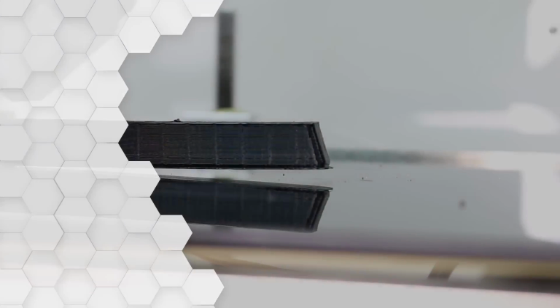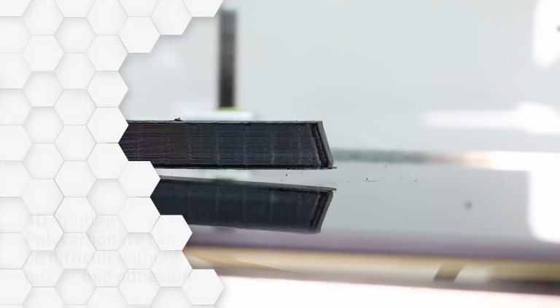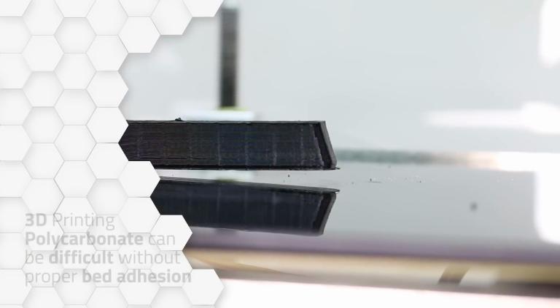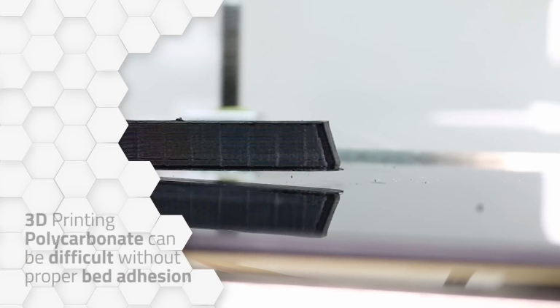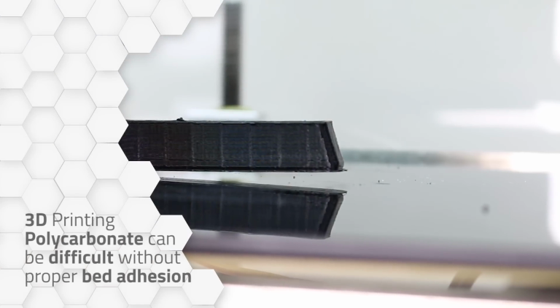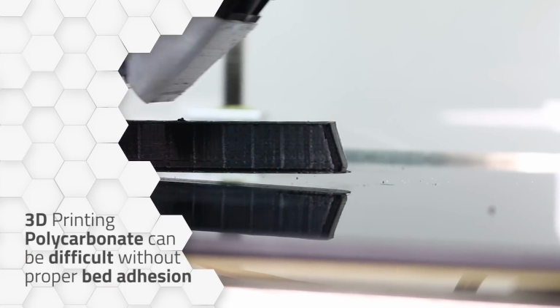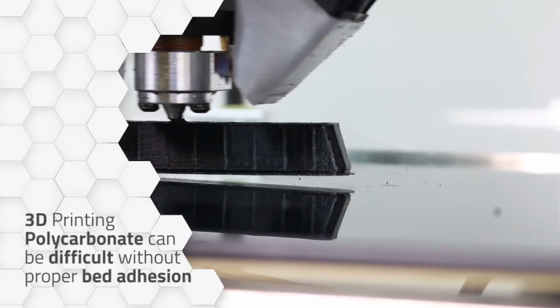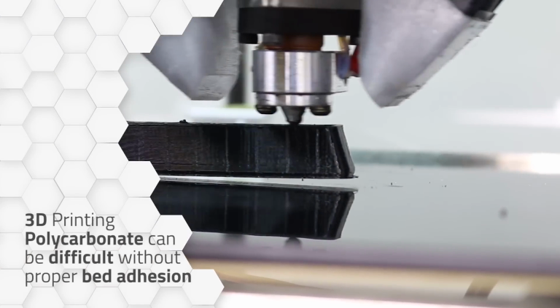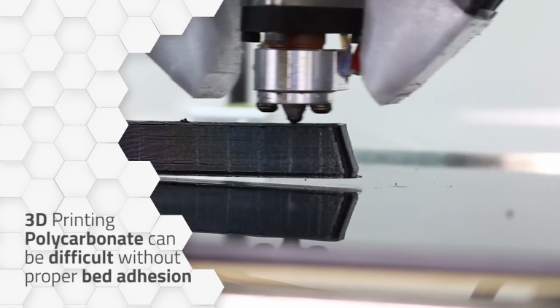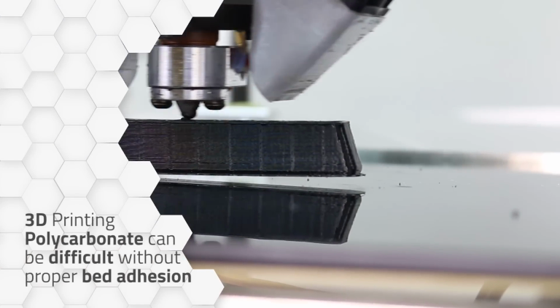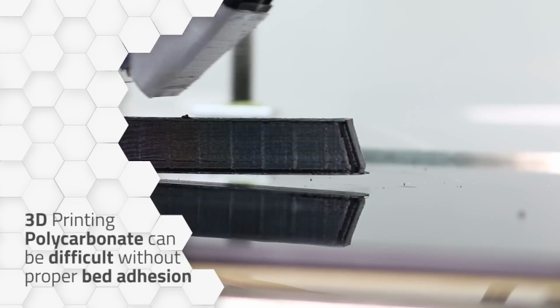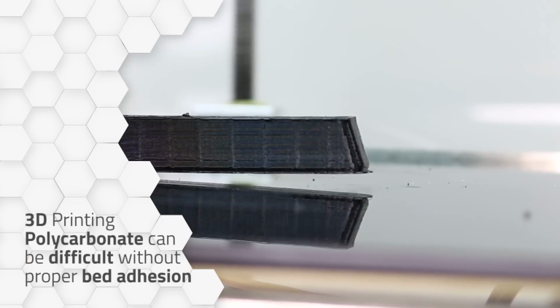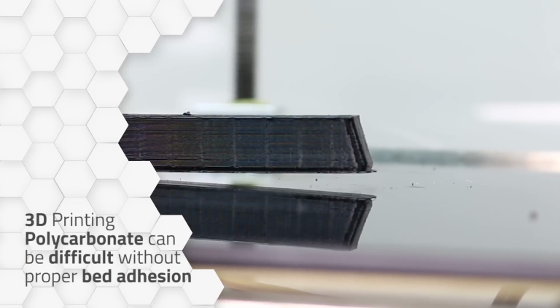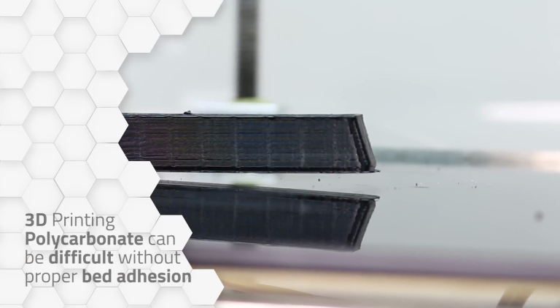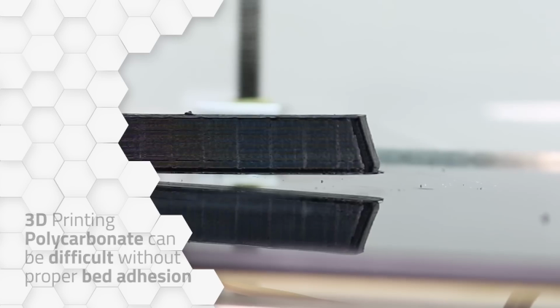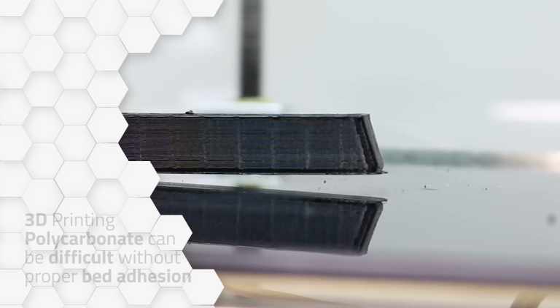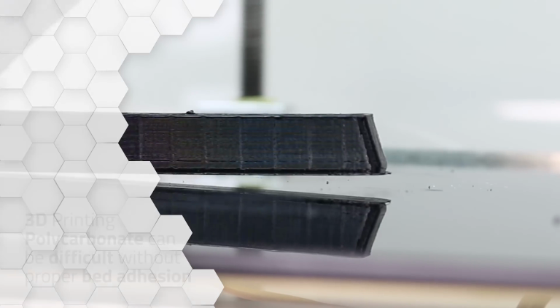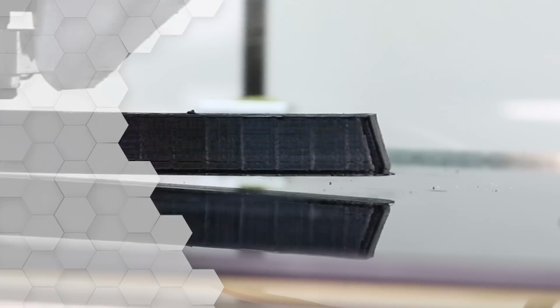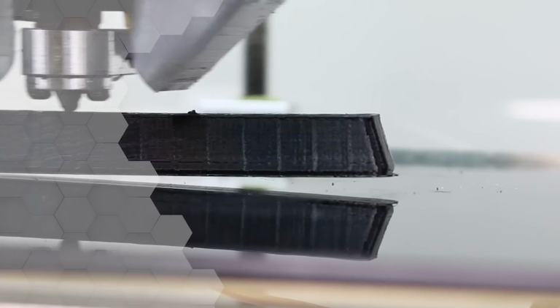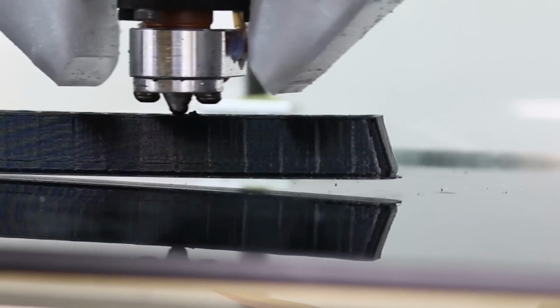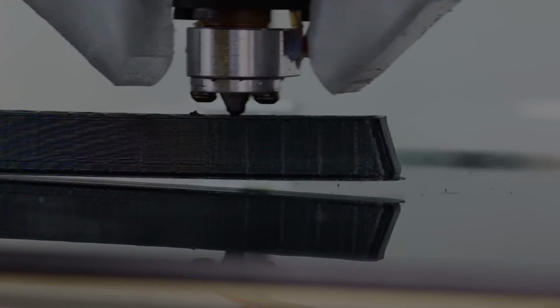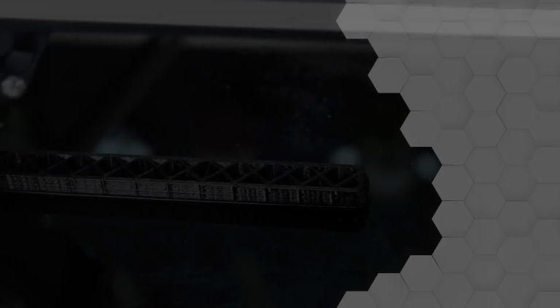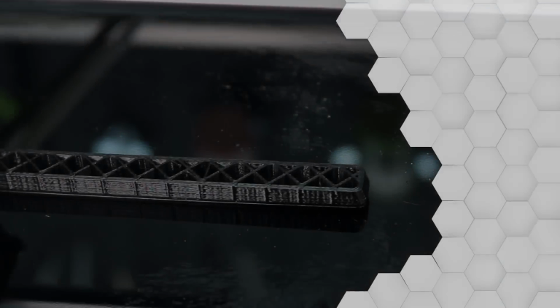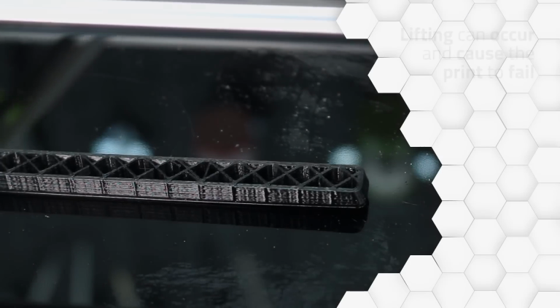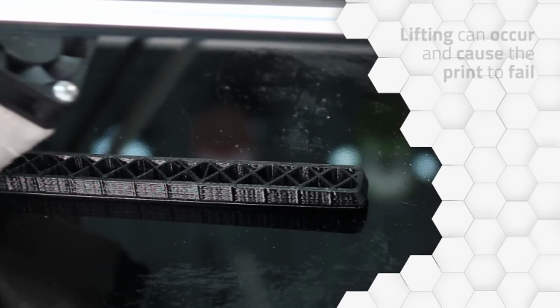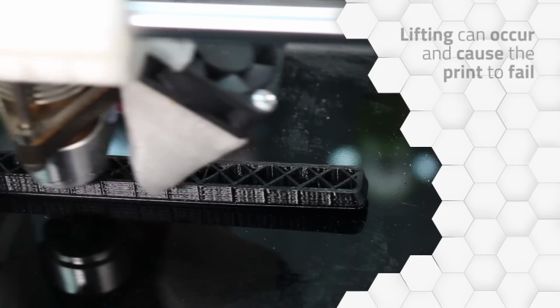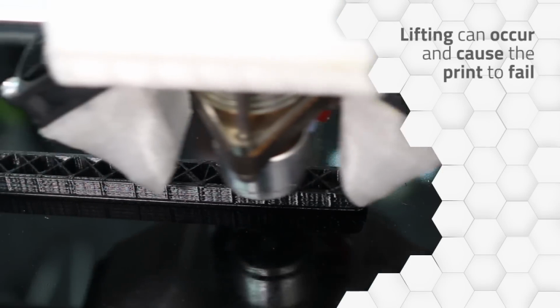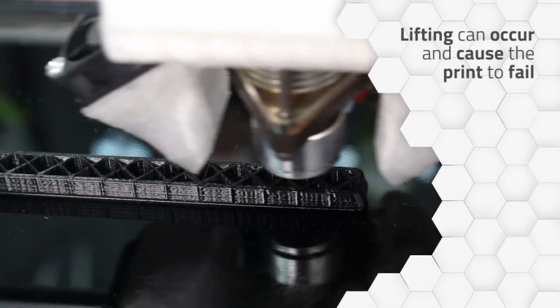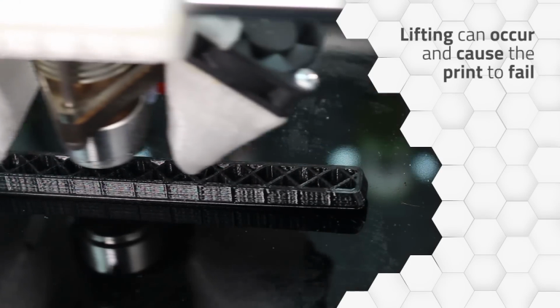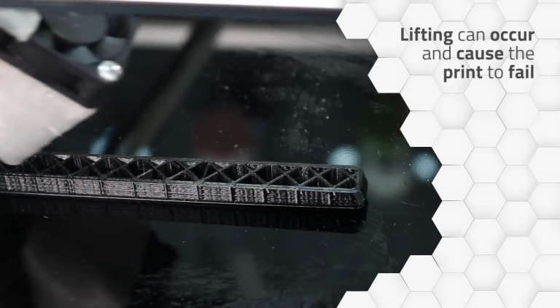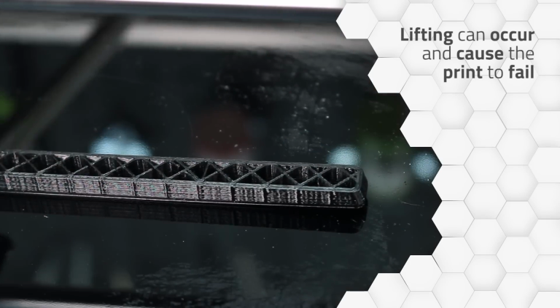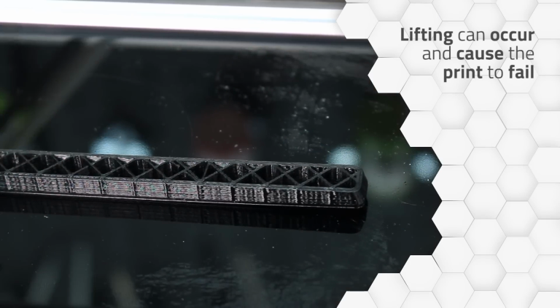3D printing polycarbonate can be difficult without proper bed adhesion. Lifting and warping can occur, ultimately causing the print to fail.